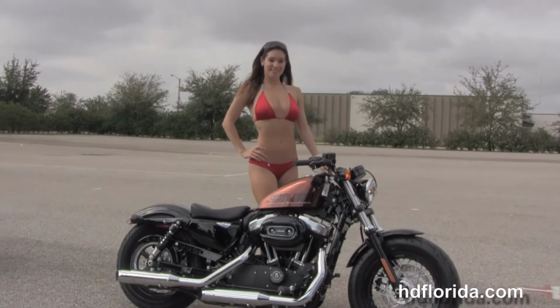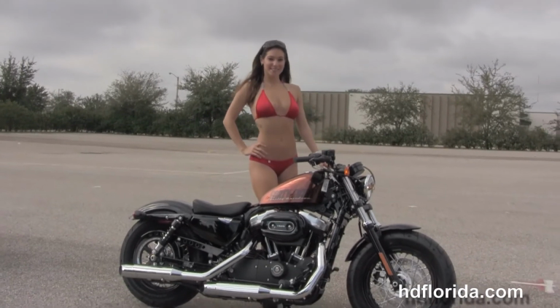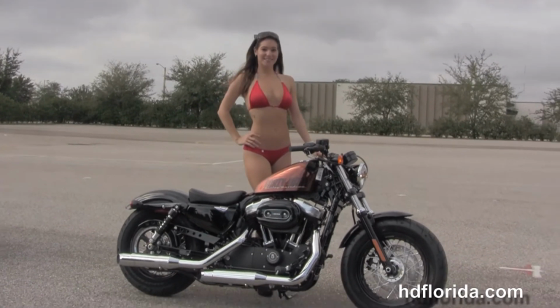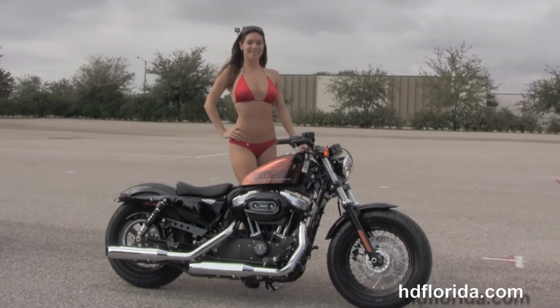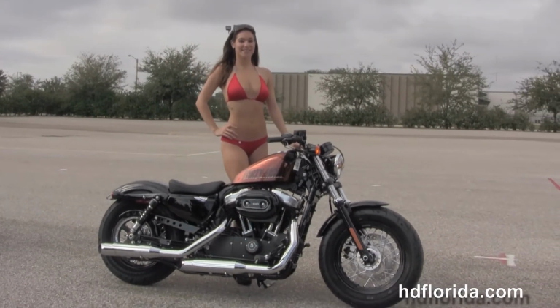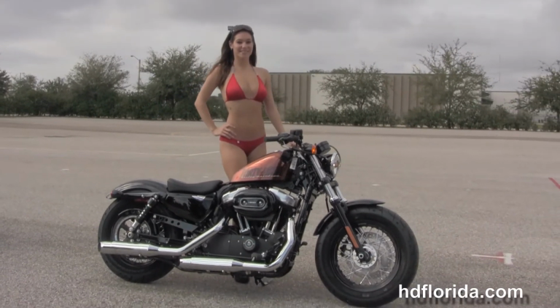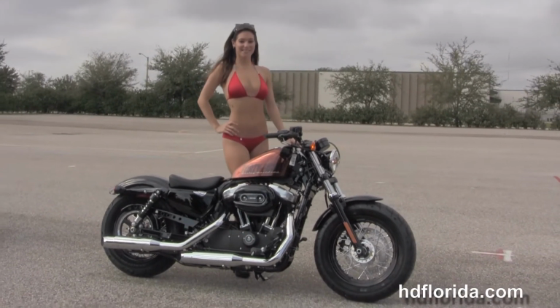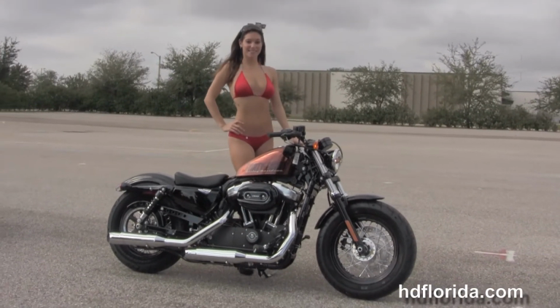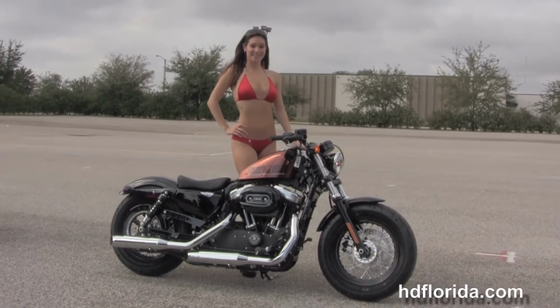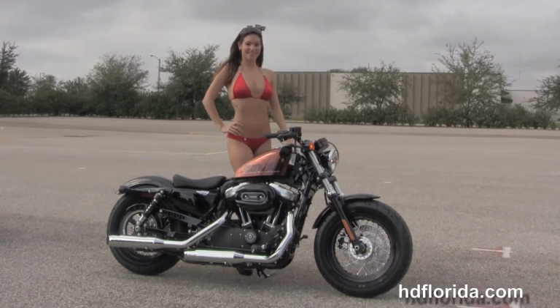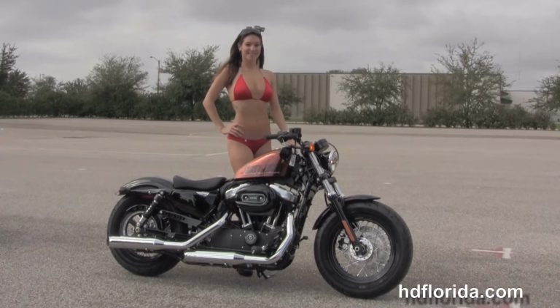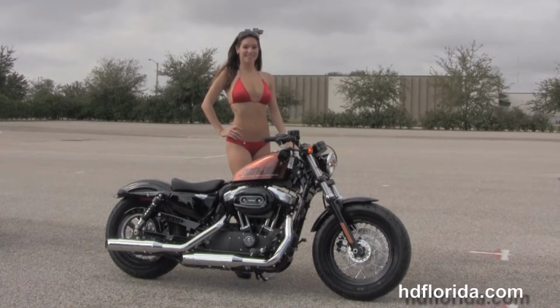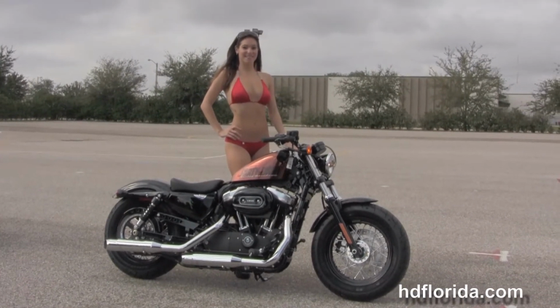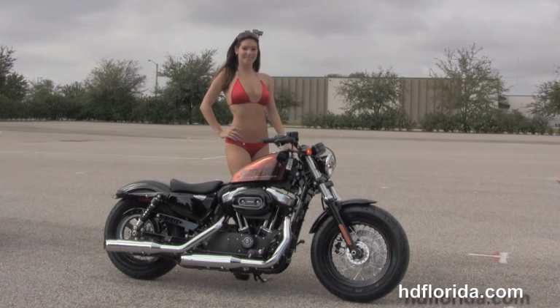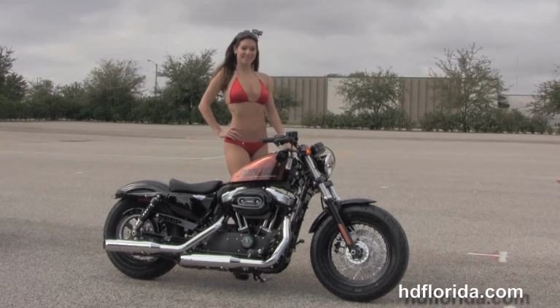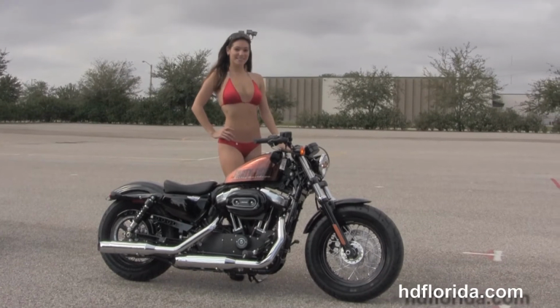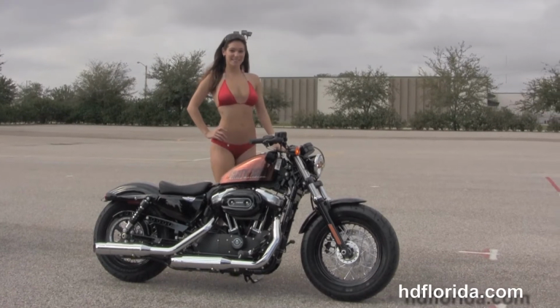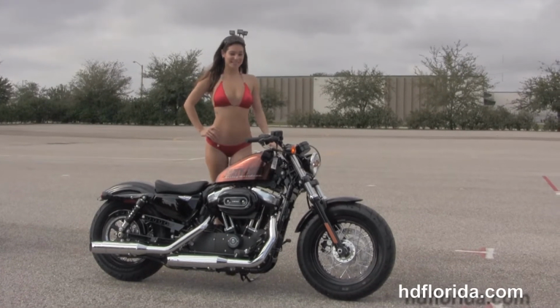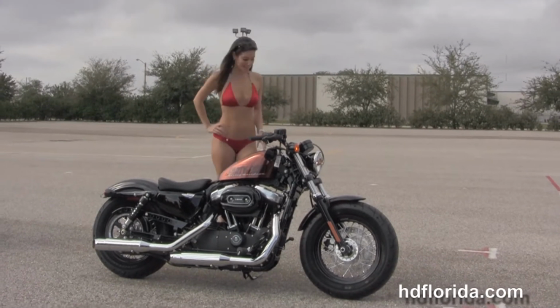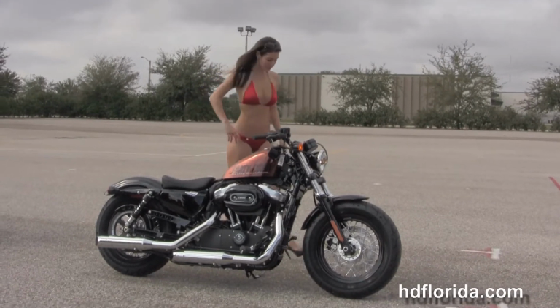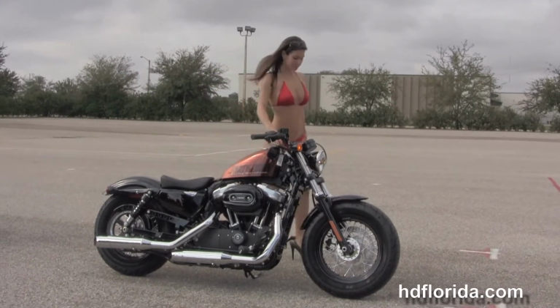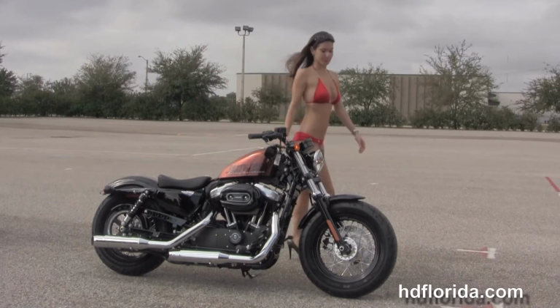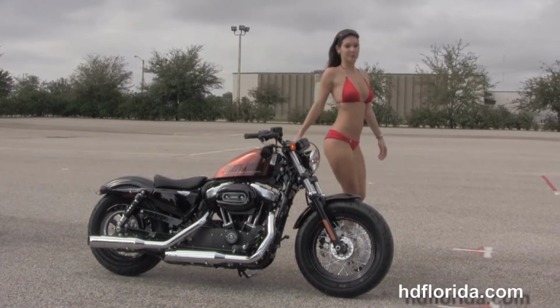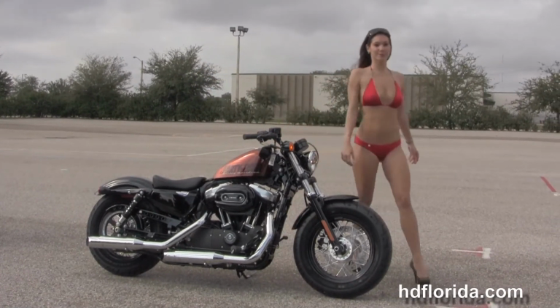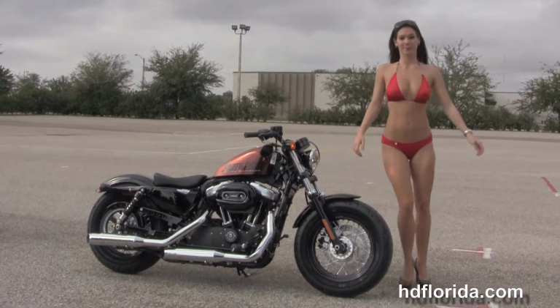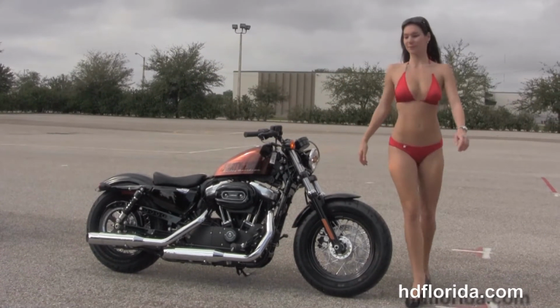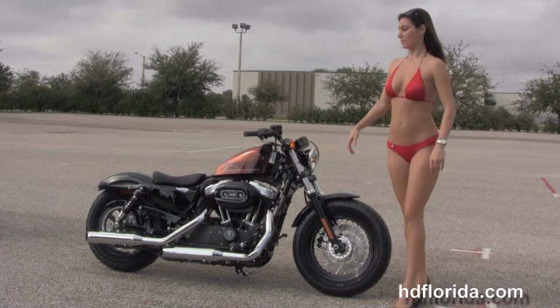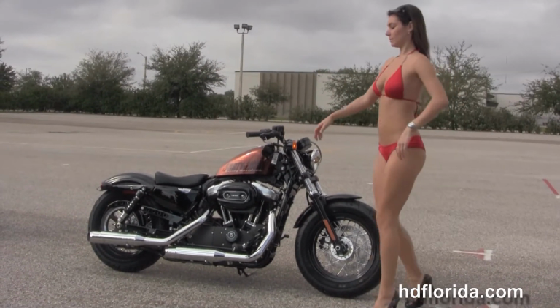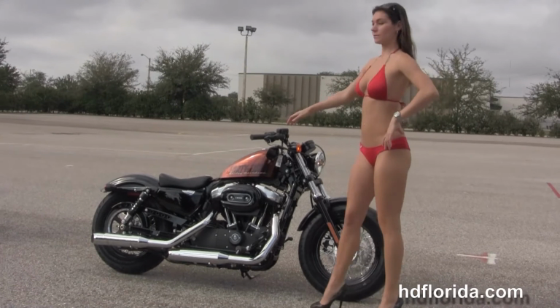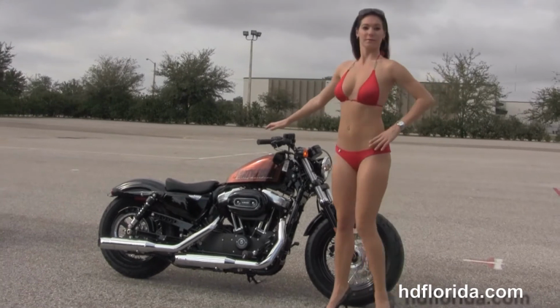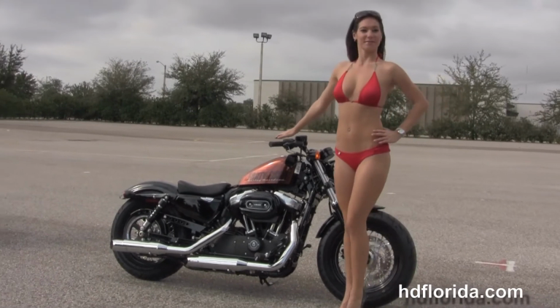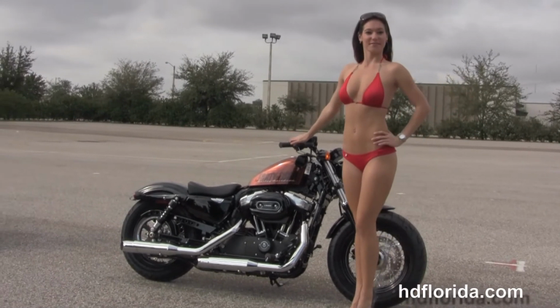Here at the world famous Harley Davidson of Brandon, all our bikes are fully service and safety inspected. We take anything on trade — cars, boats, campers, guns, jewelry, artwork — you name it, we take it, as long as we don't have to feed it.